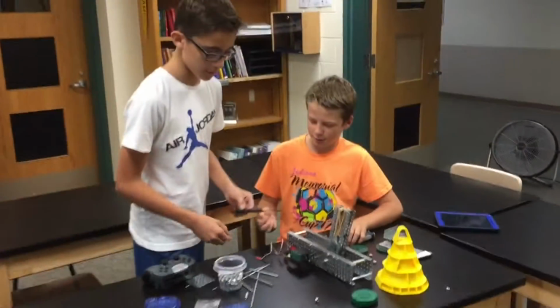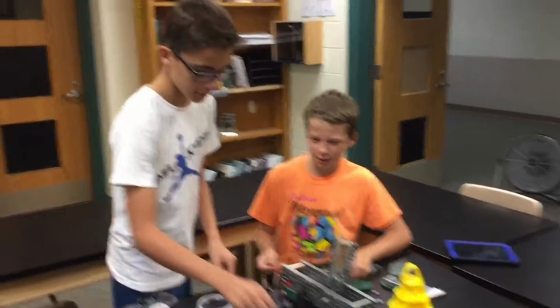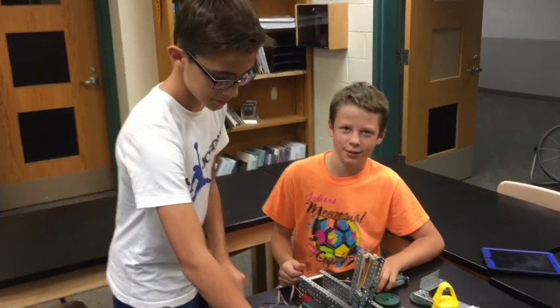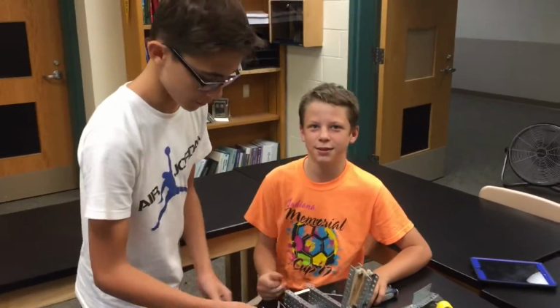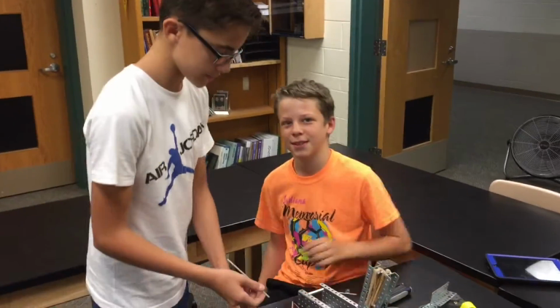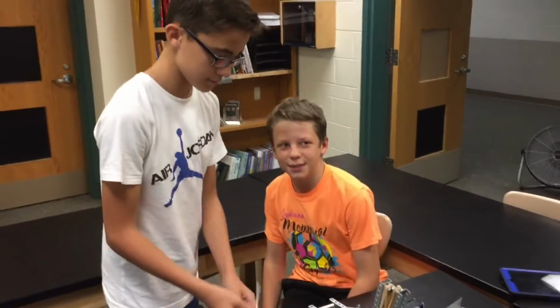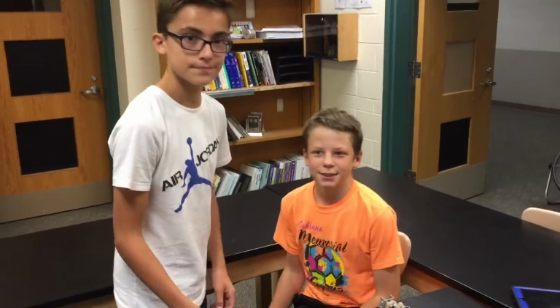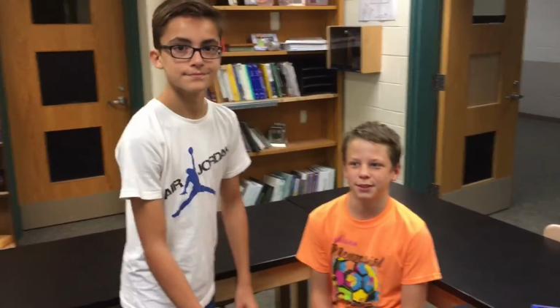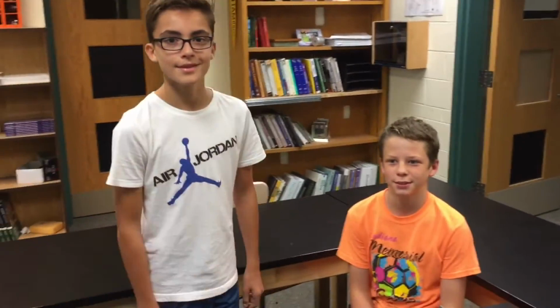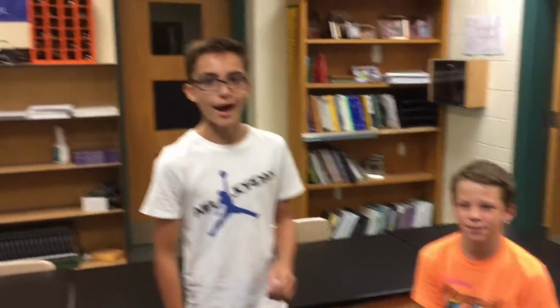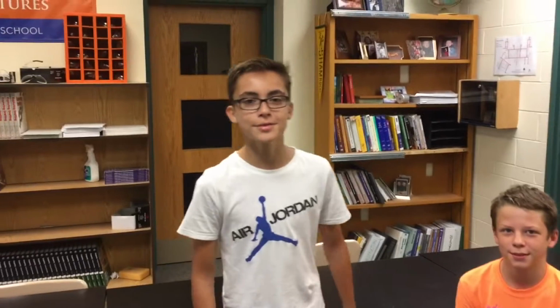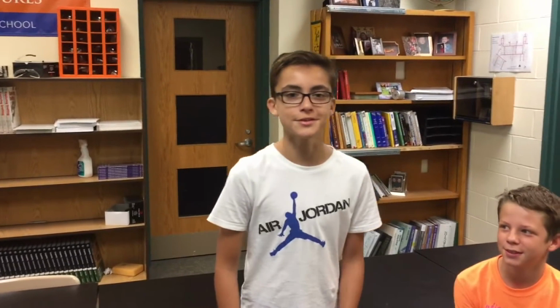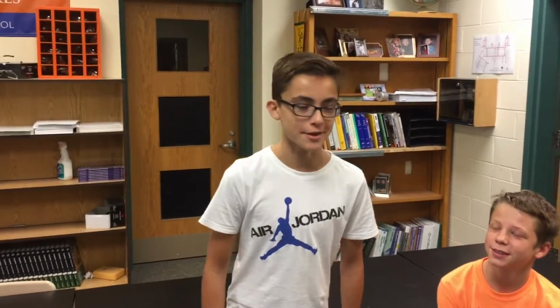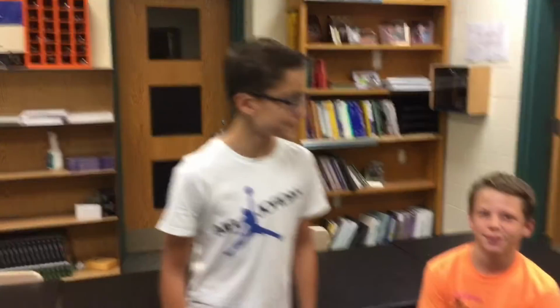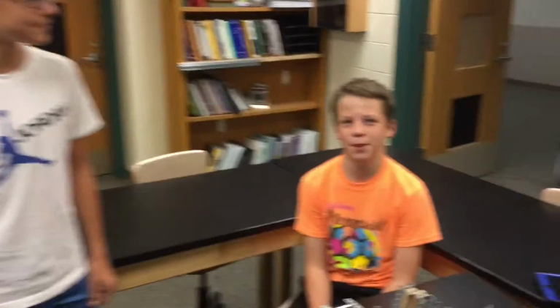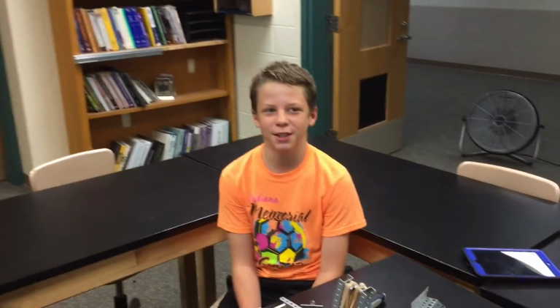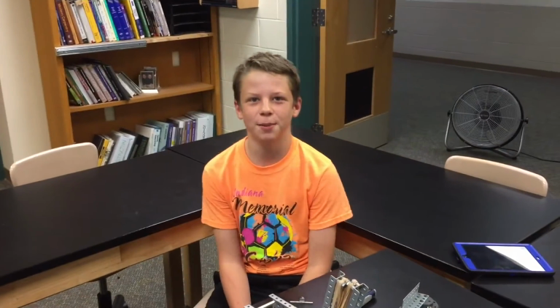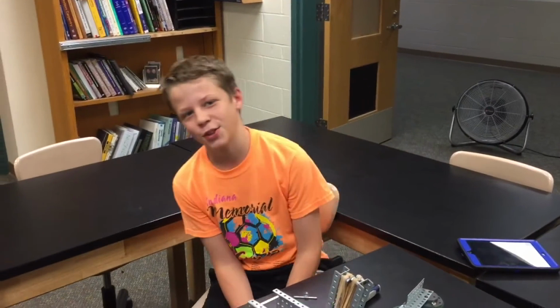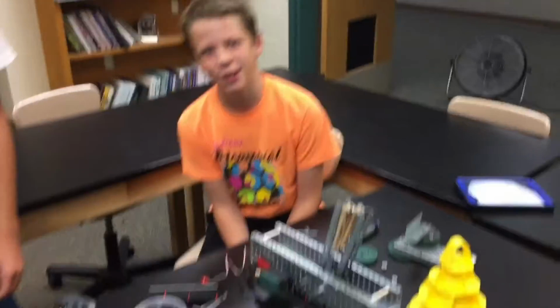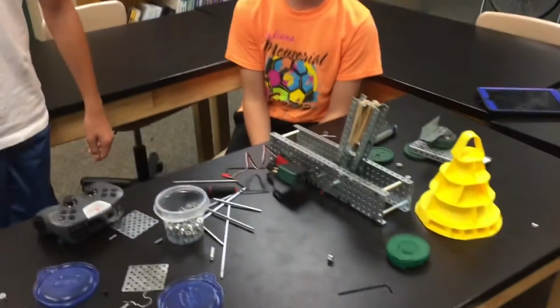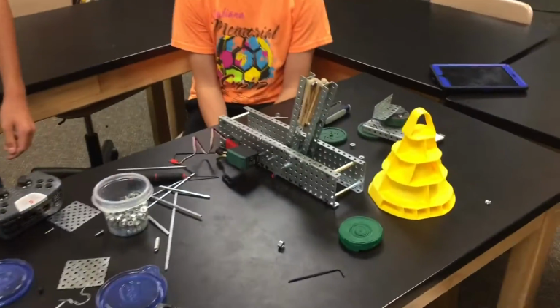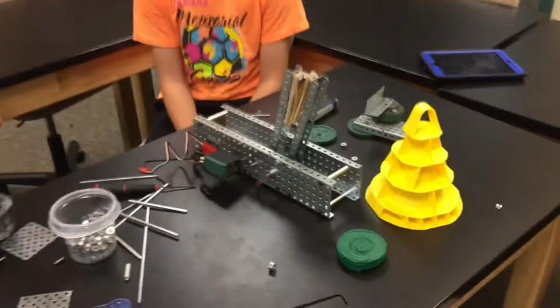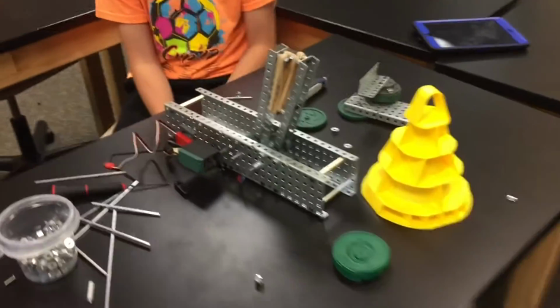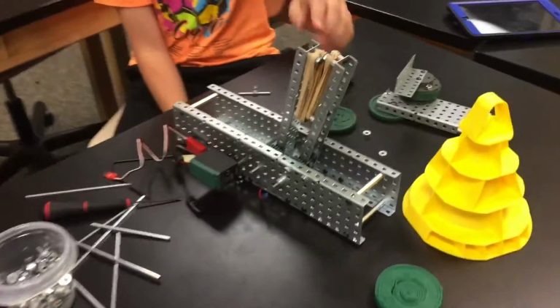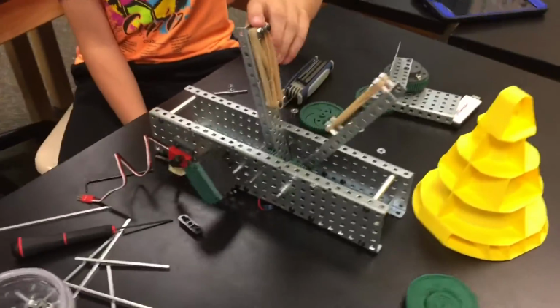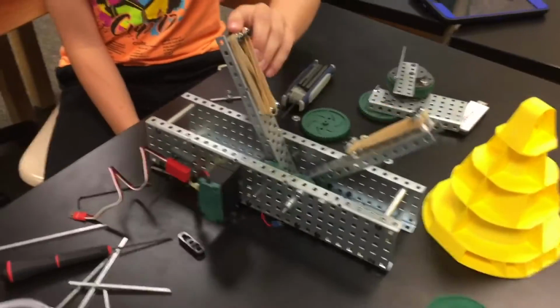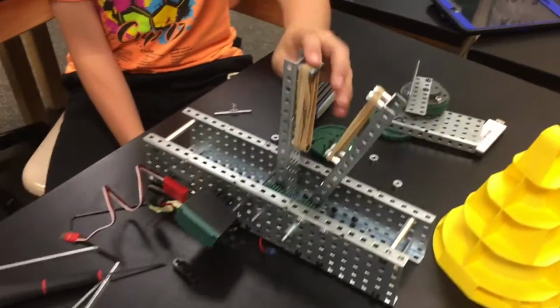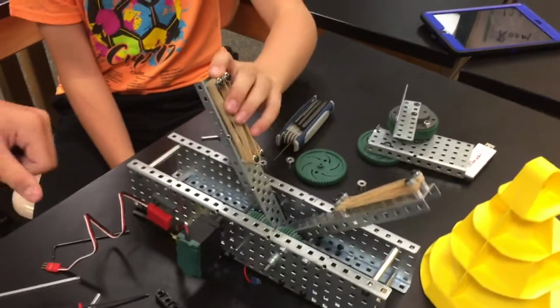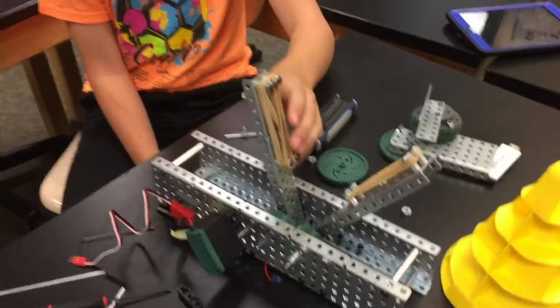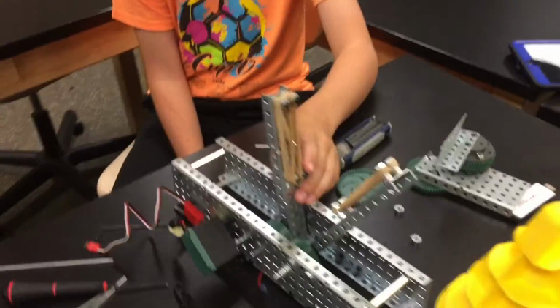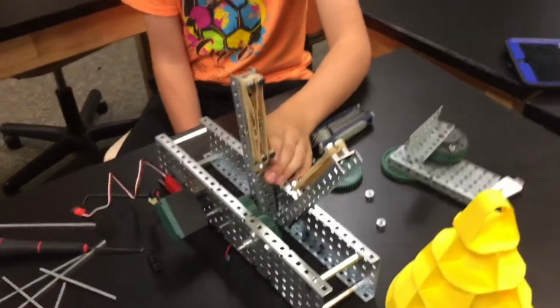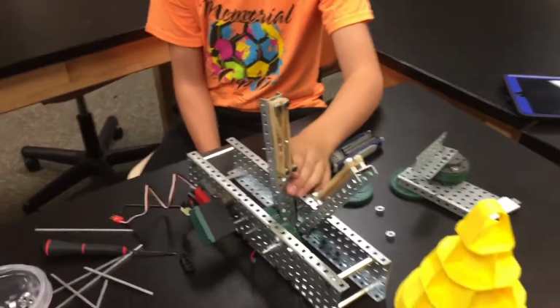All right, here we go — this is the second group. I'm Timothy Steele and I'm in eighth grade. I'm McDaniel and I'm in seventh grade. We are building the claw. Okay, so this is the claw — what does the claw do?